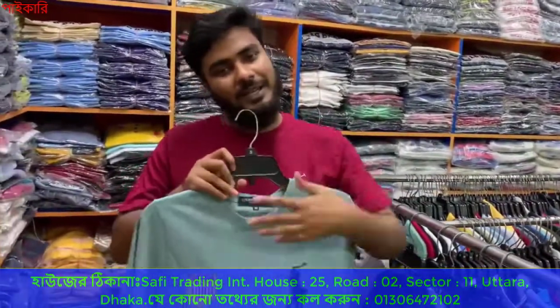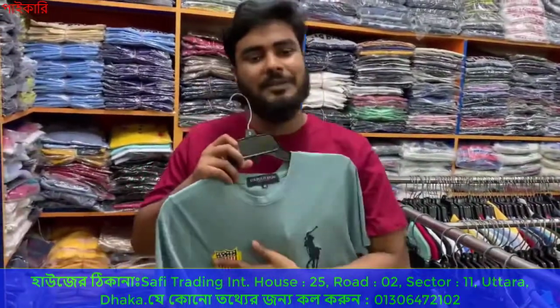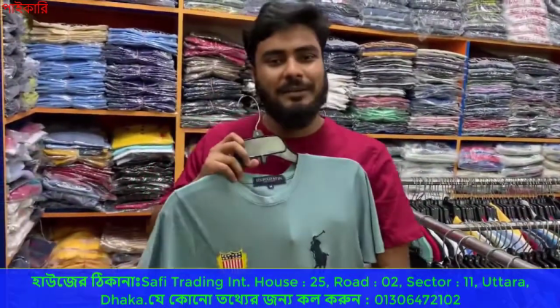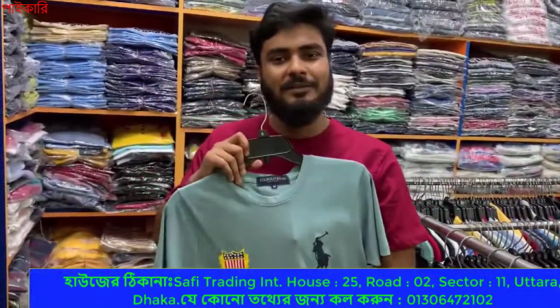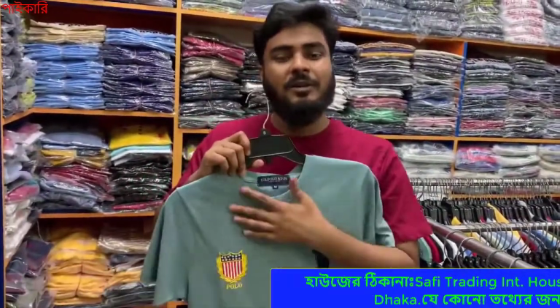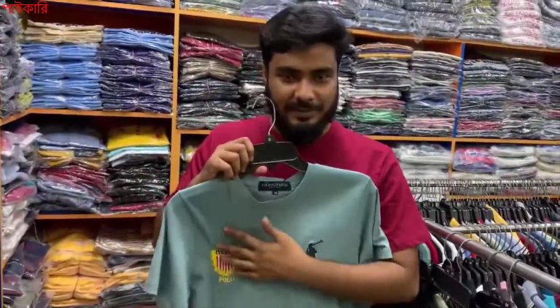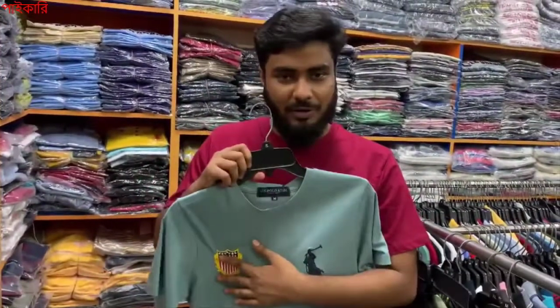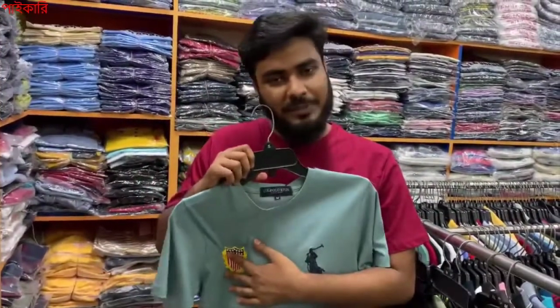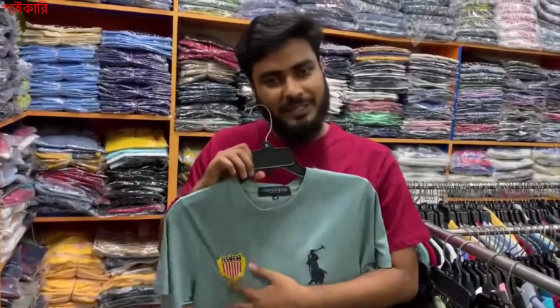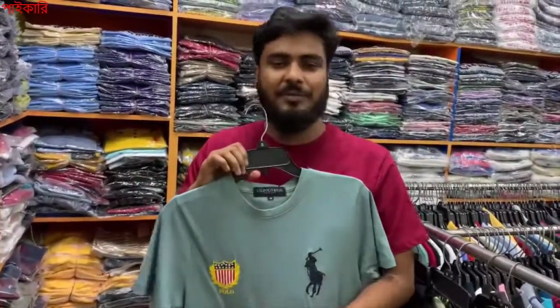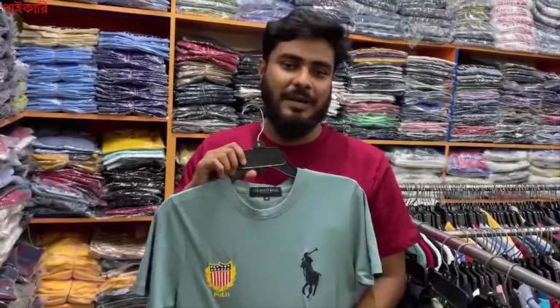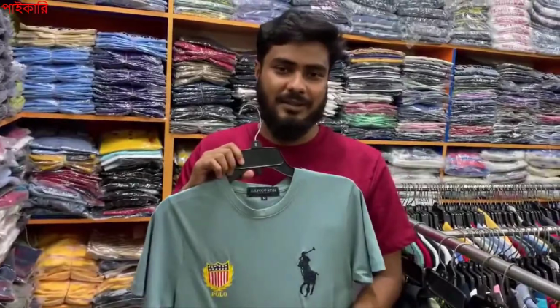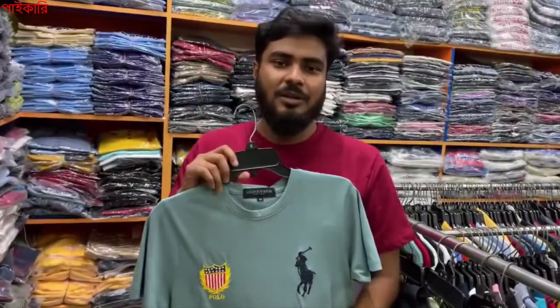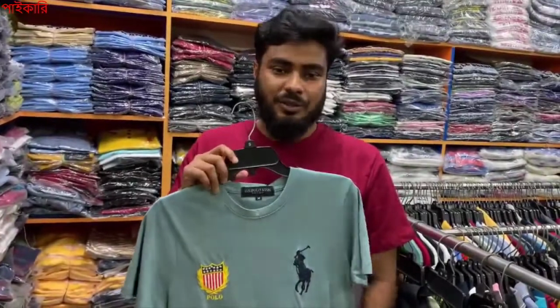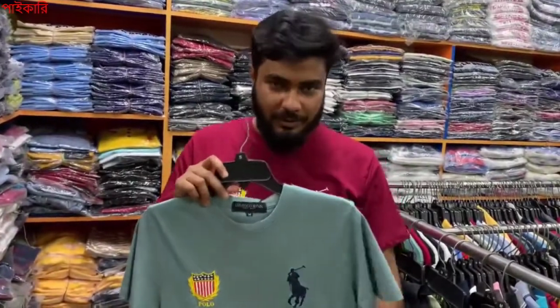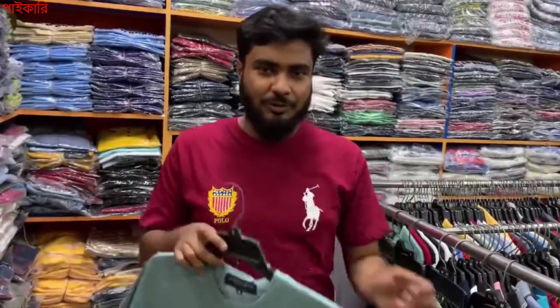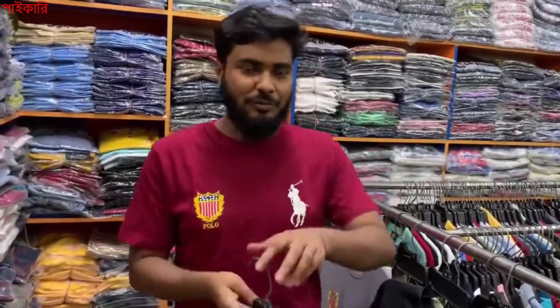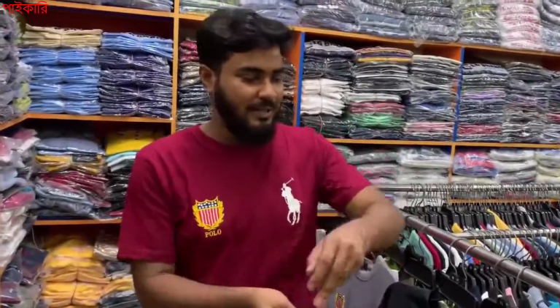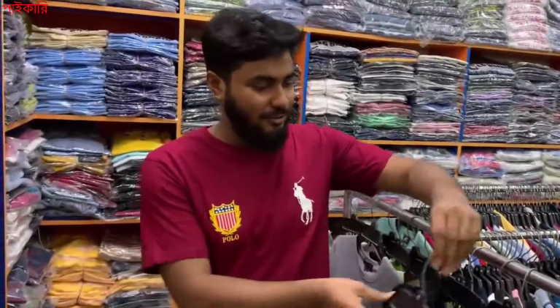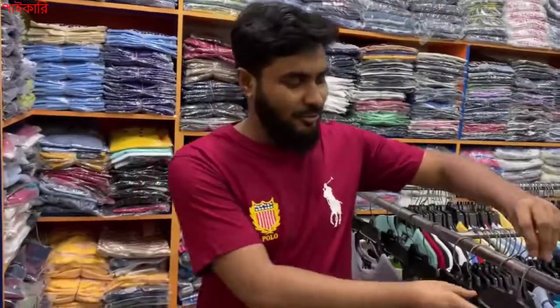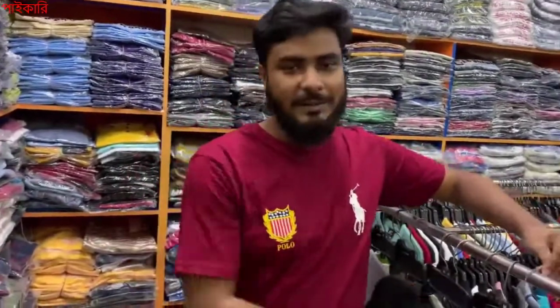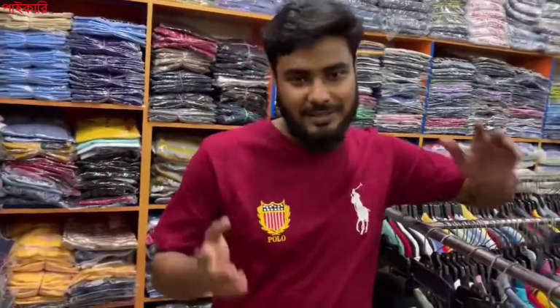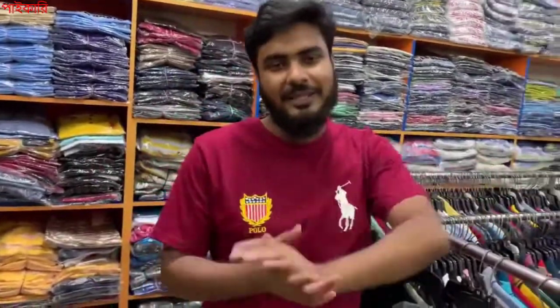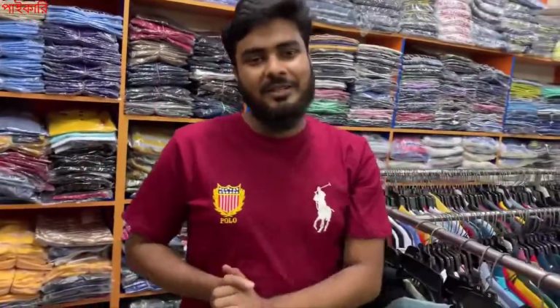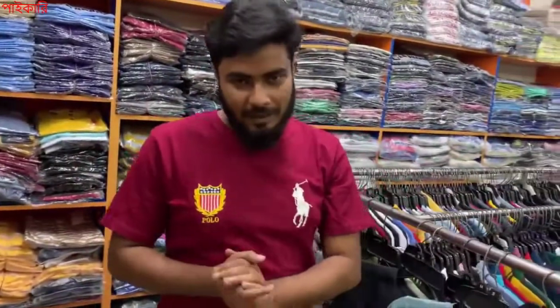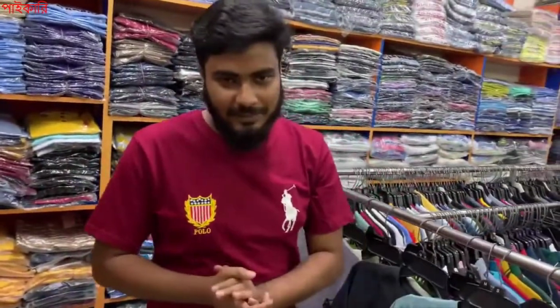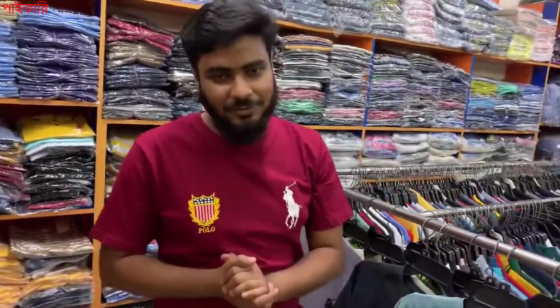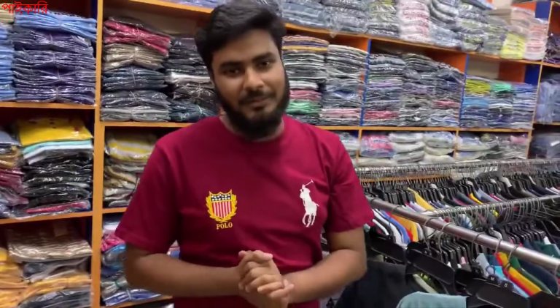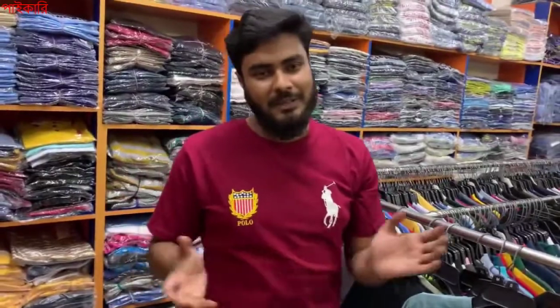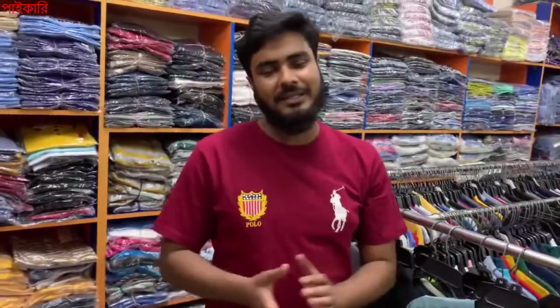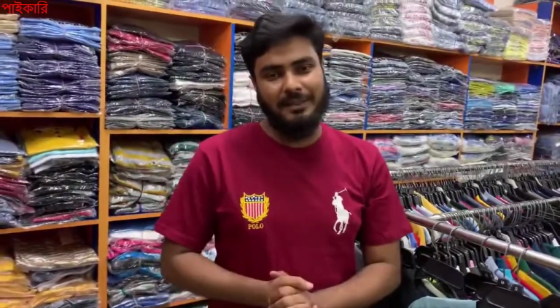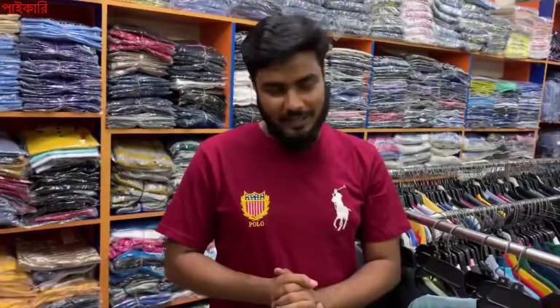Everything will be displayed. I will send it to you that day.